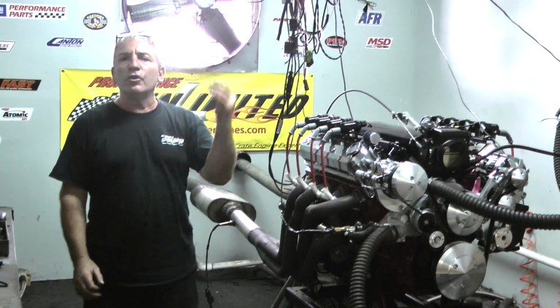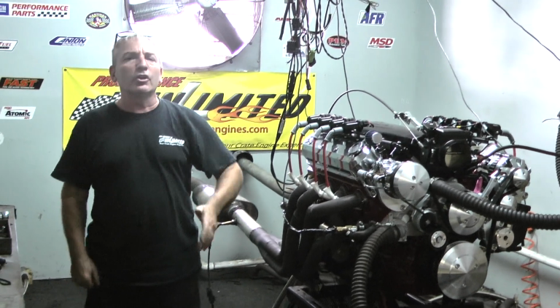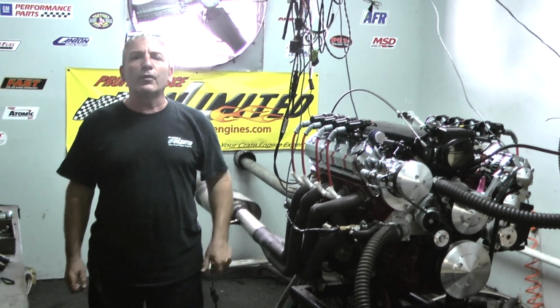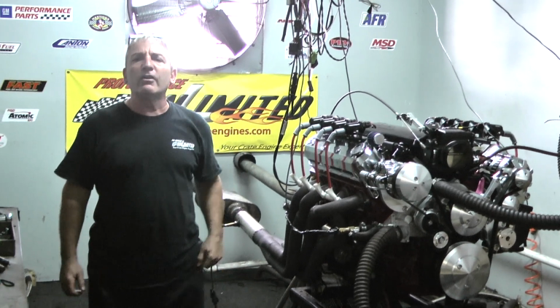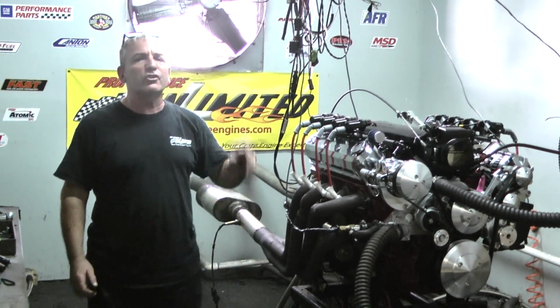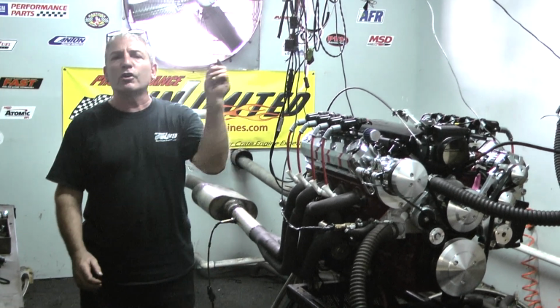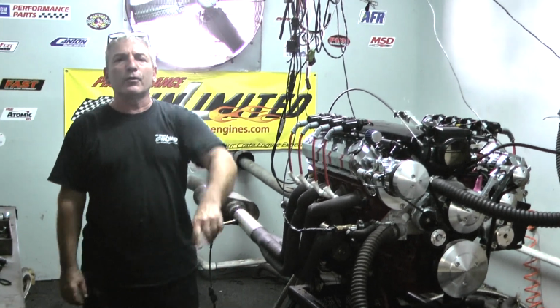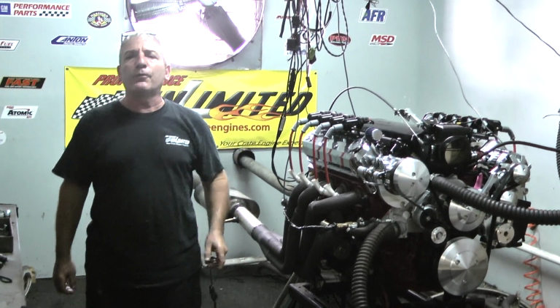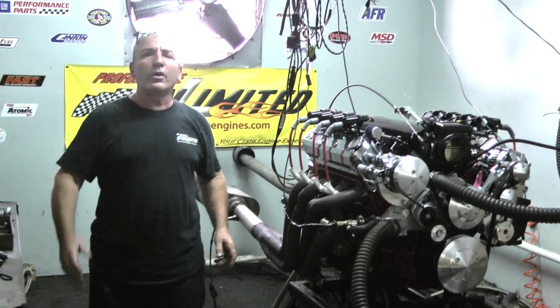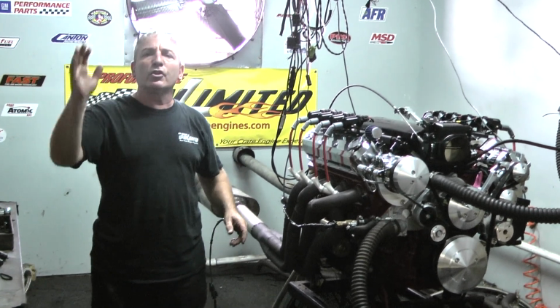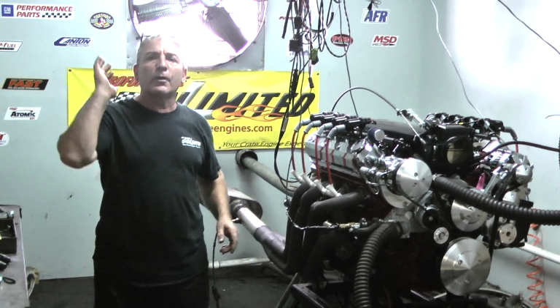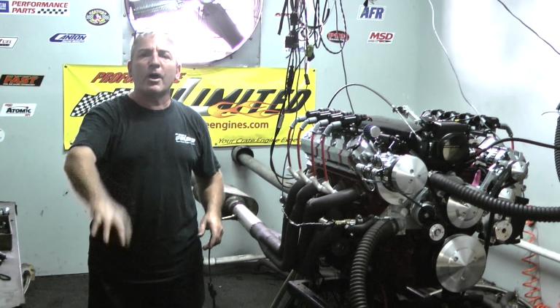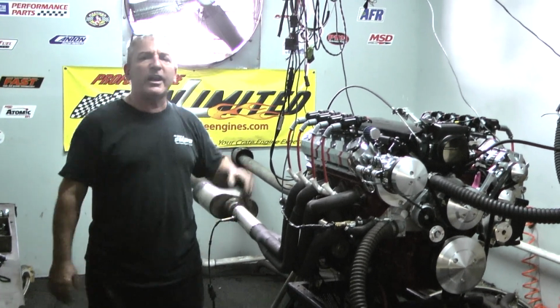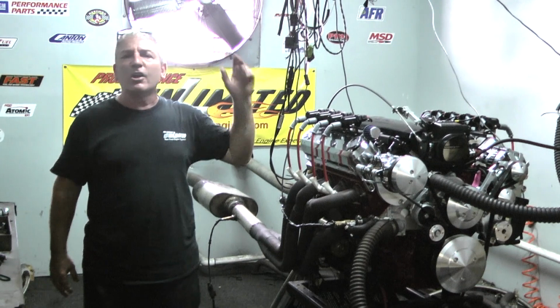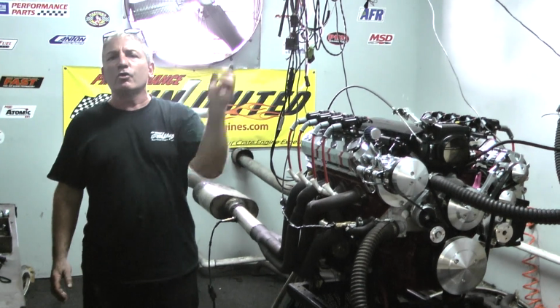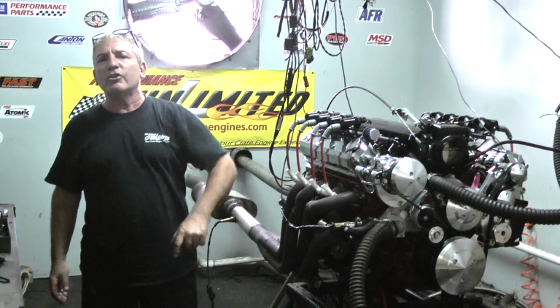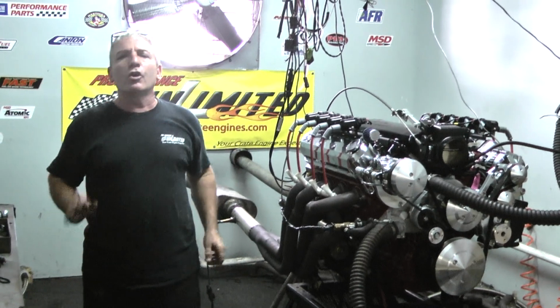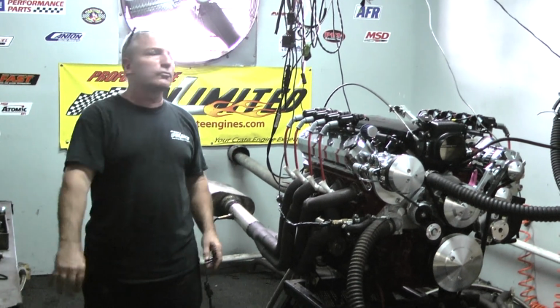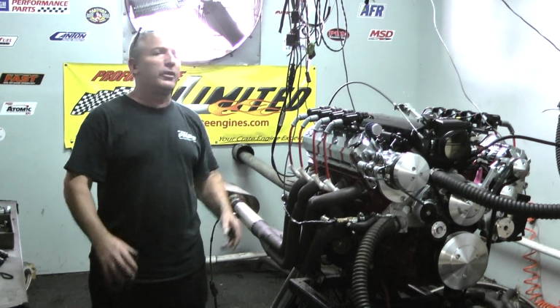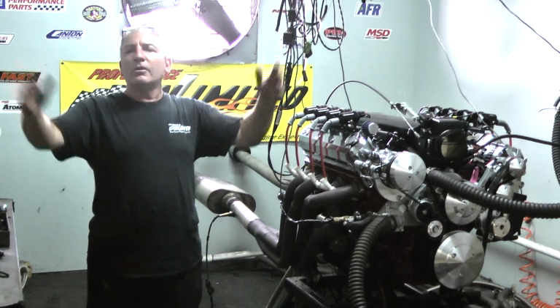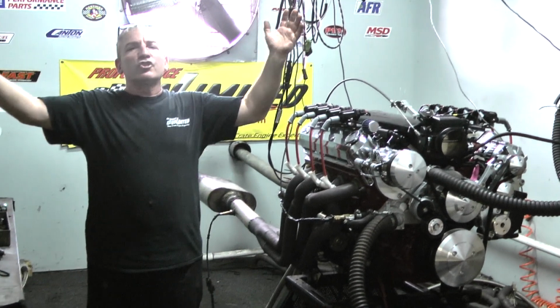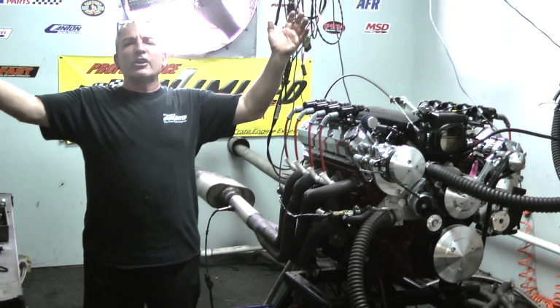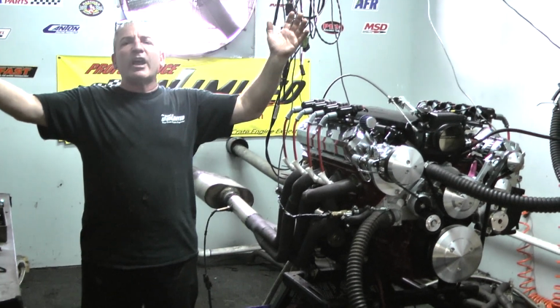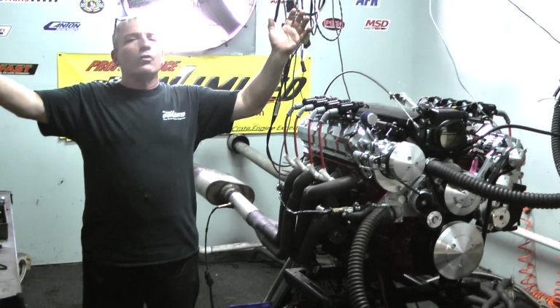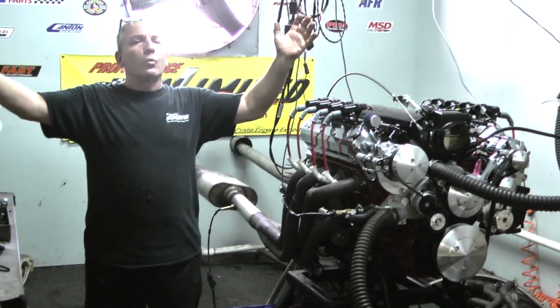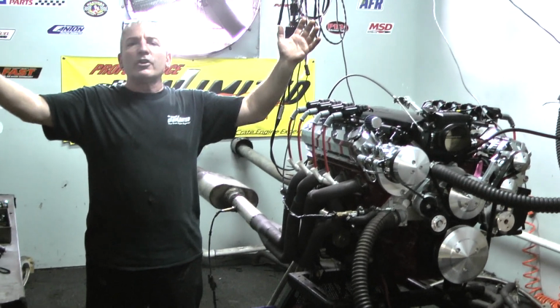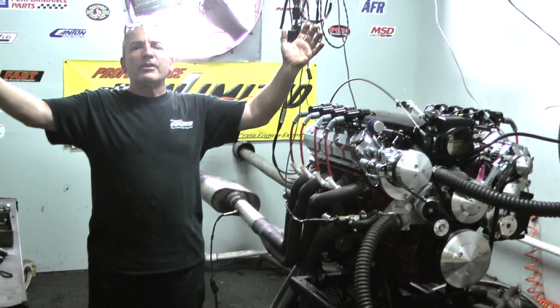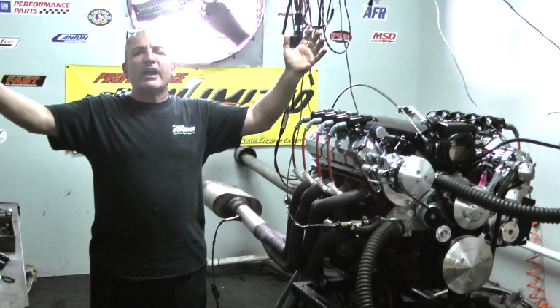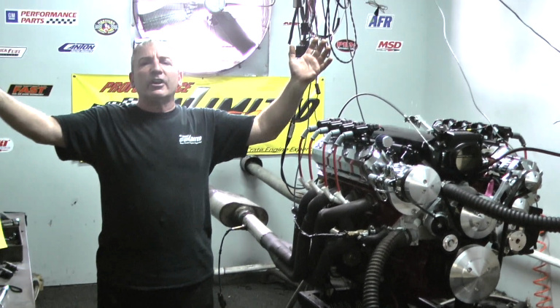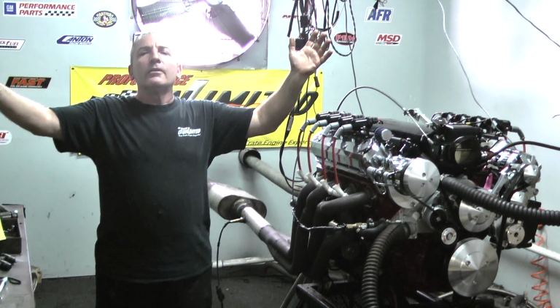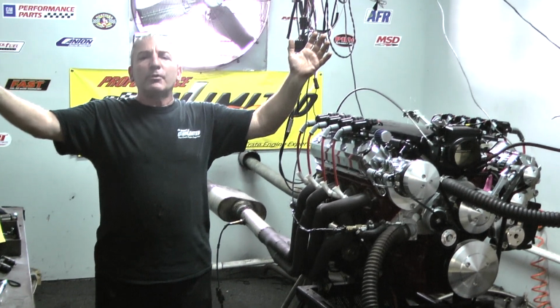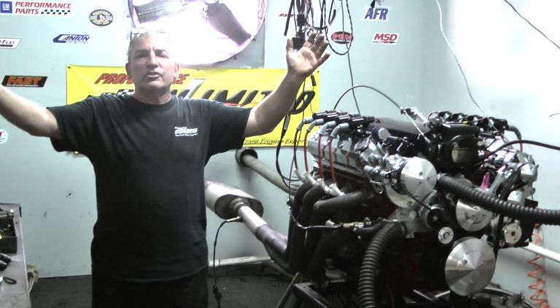You're looking for an LS, you're looking for a Ford, you're looking for a Pontiac, Chrysler, Oldsmobile — check us out. We're one of the best out there. Peace.